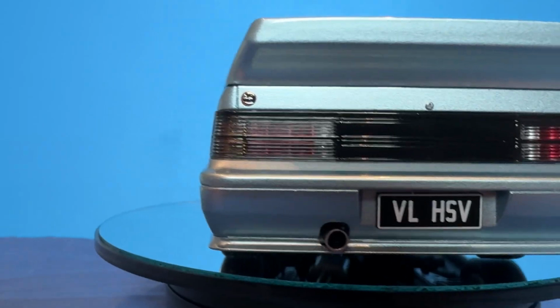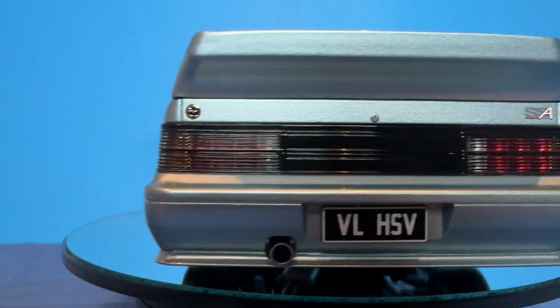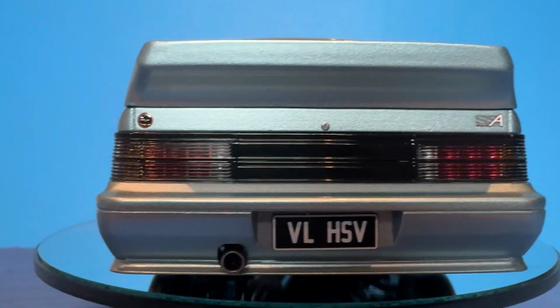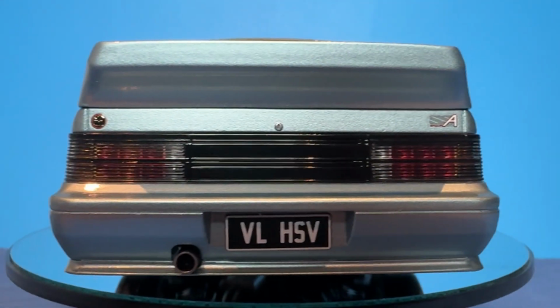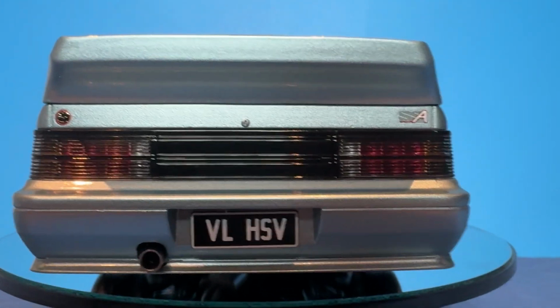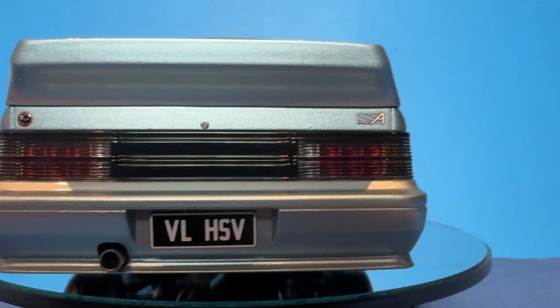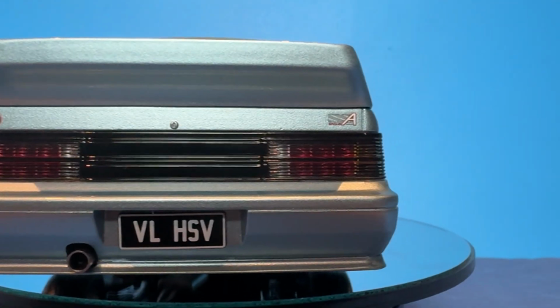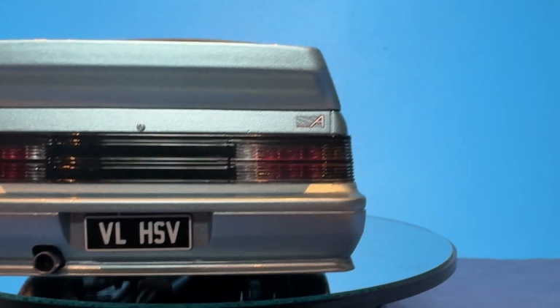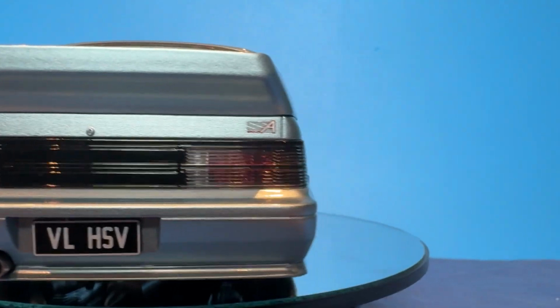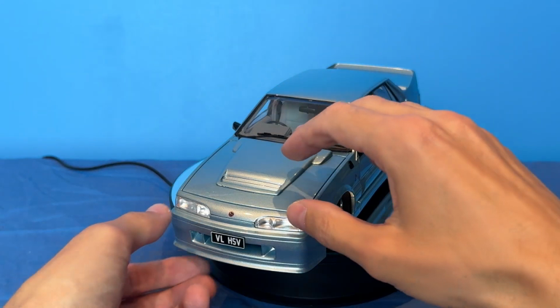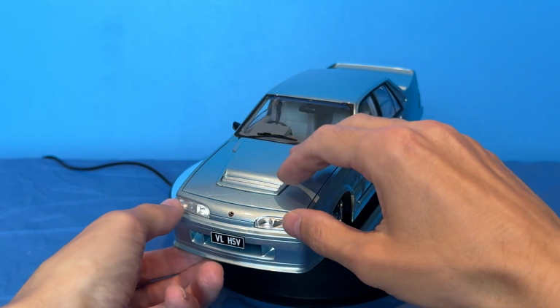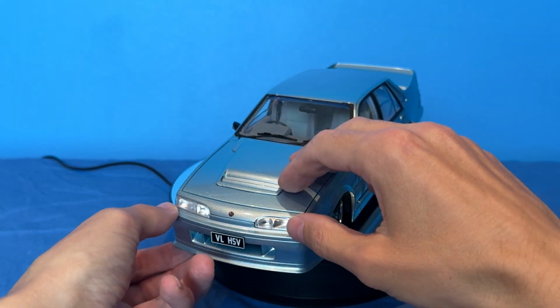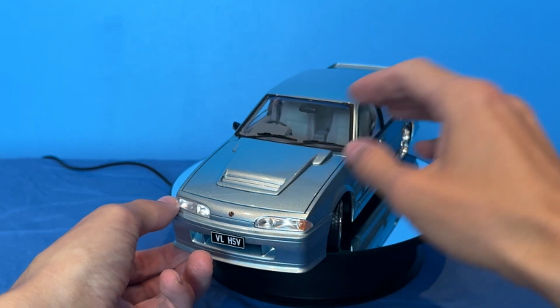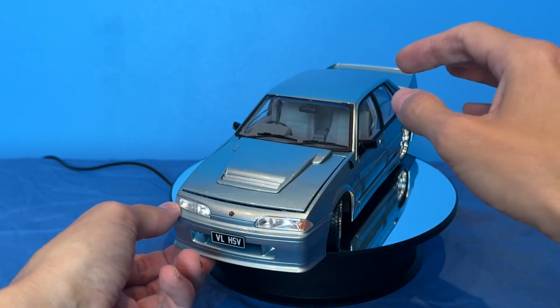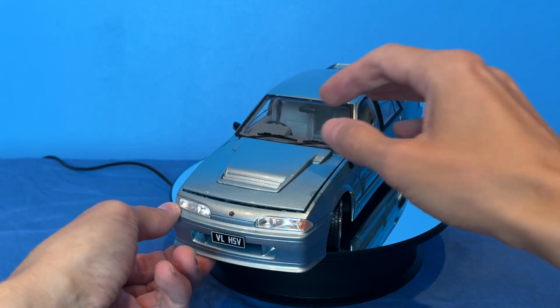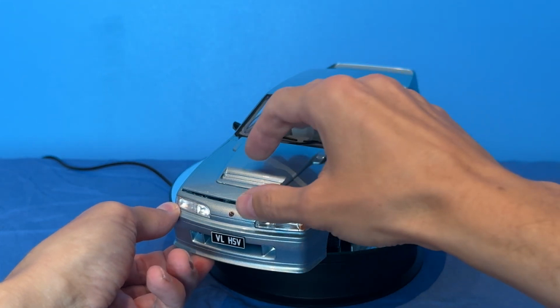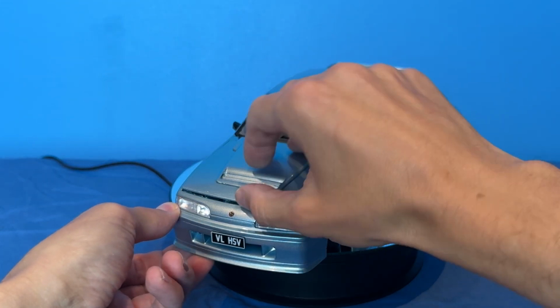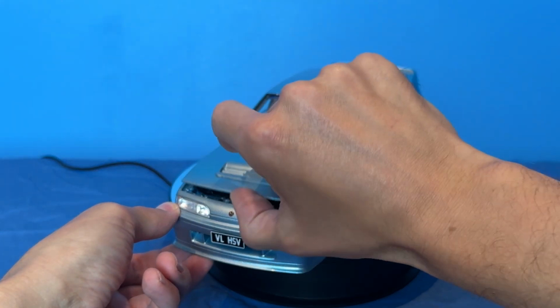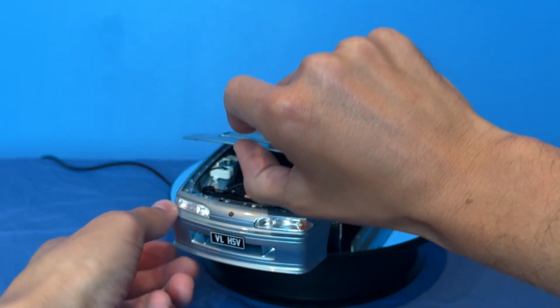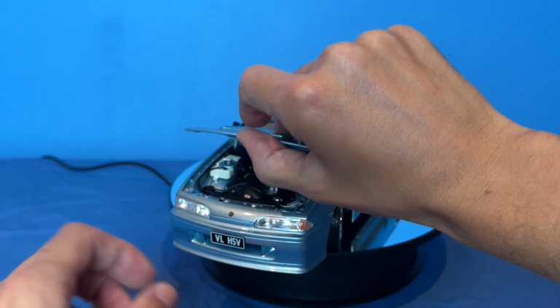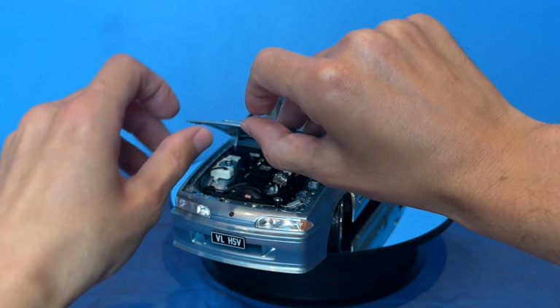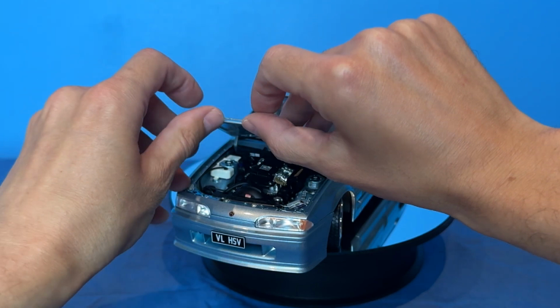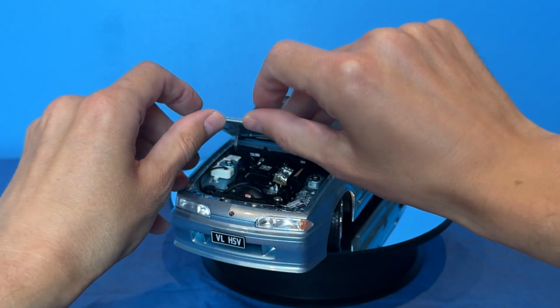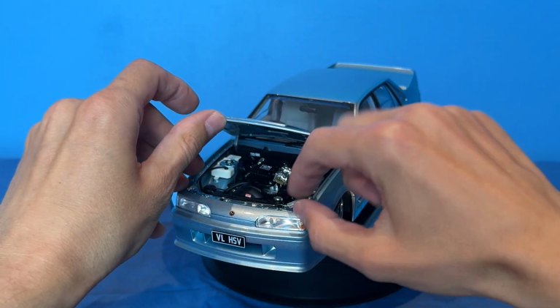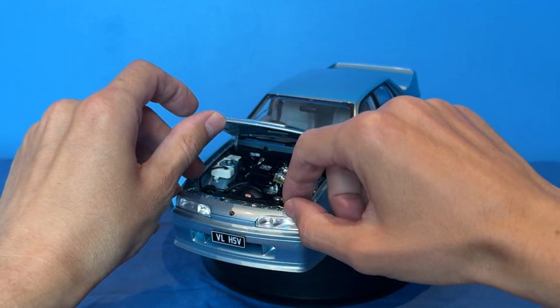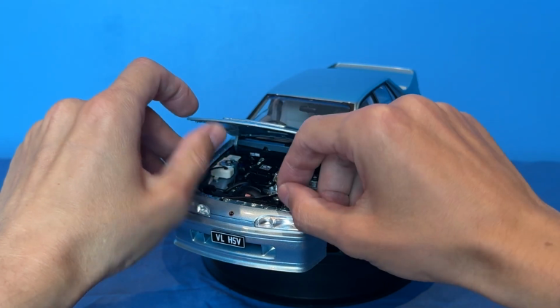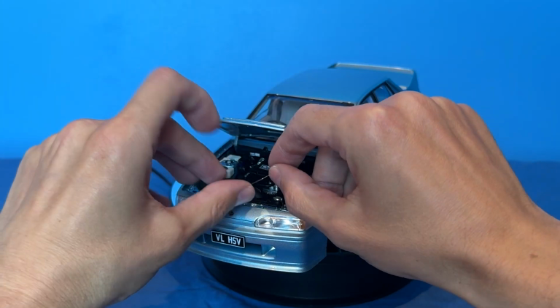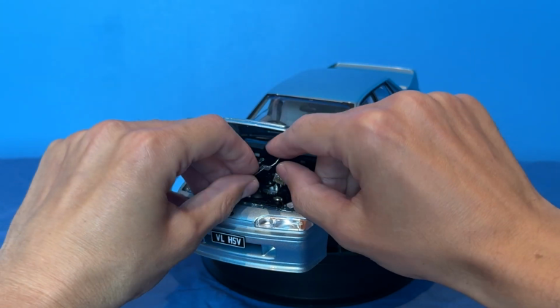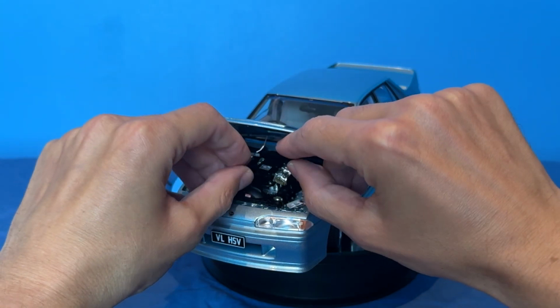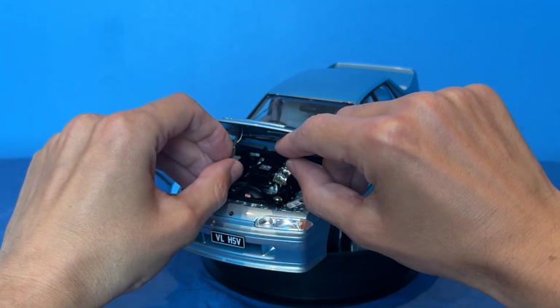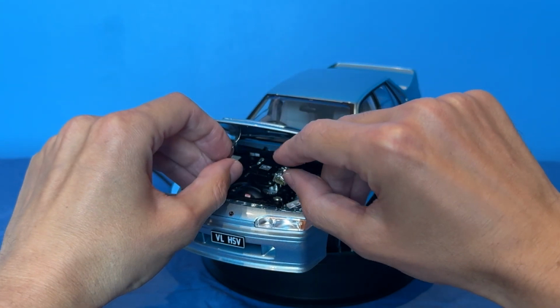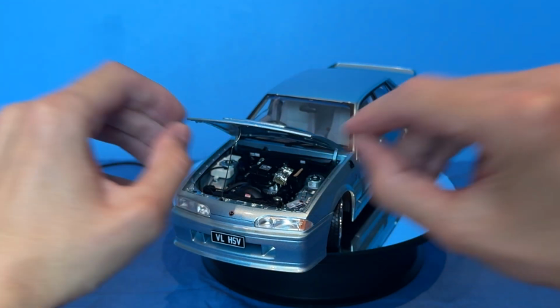The attention to detail is evident in every aspect, from the silver paint finish to the intricate interior and engine components. Let's pop open this bonnet and have a little look at its engine. It even comes with a little bonnet support rod.